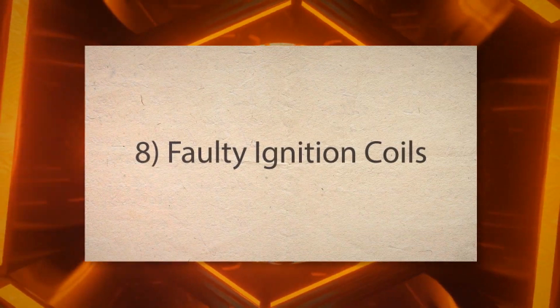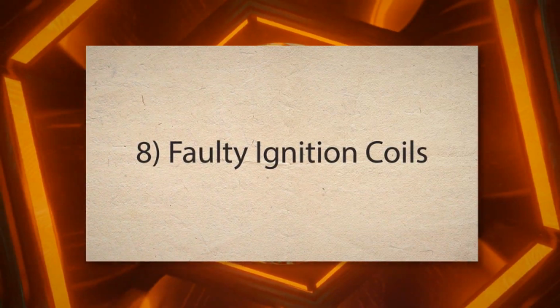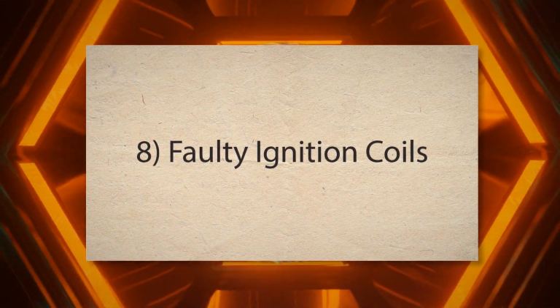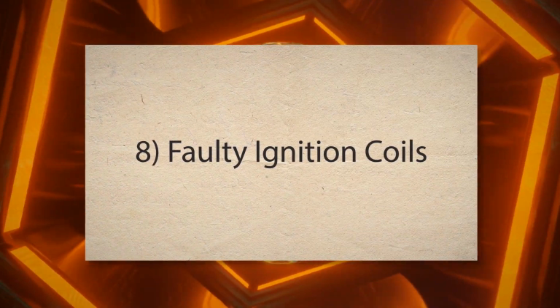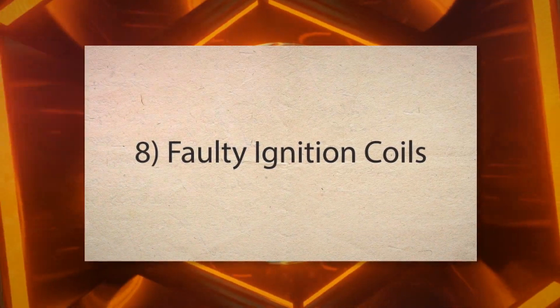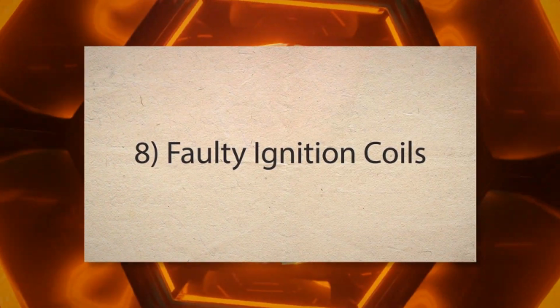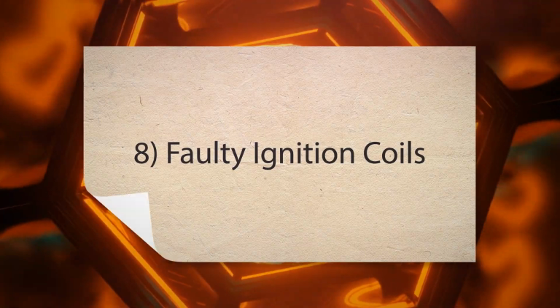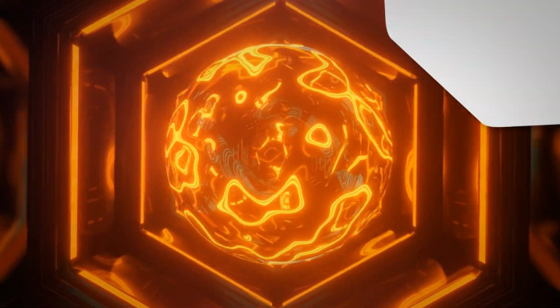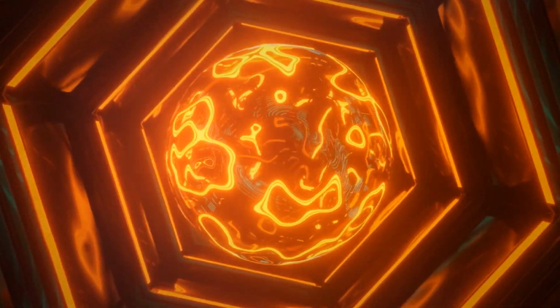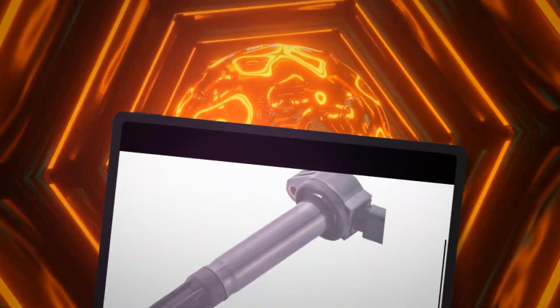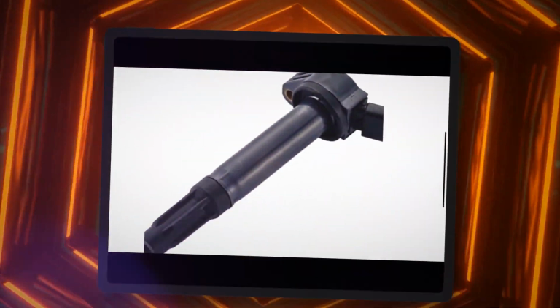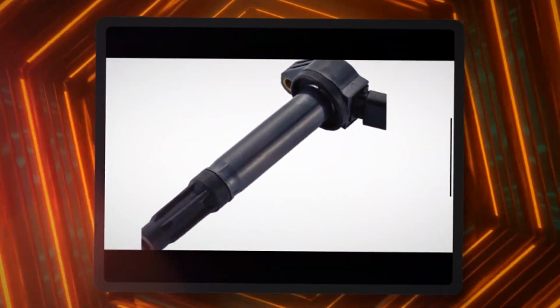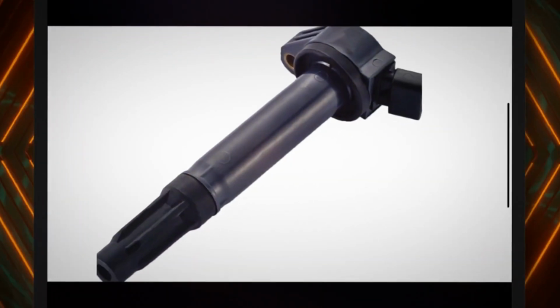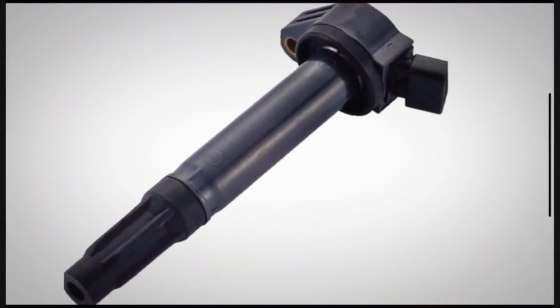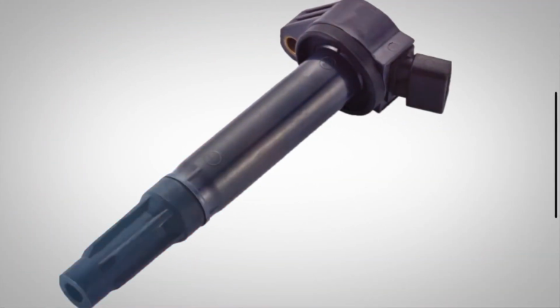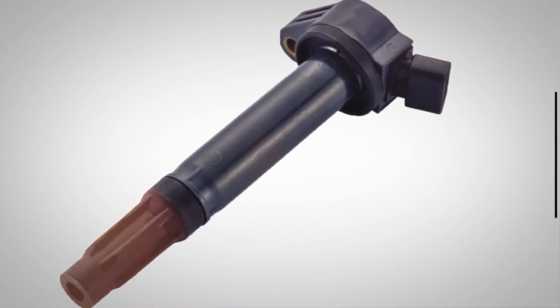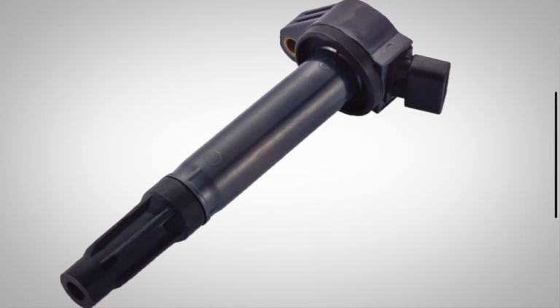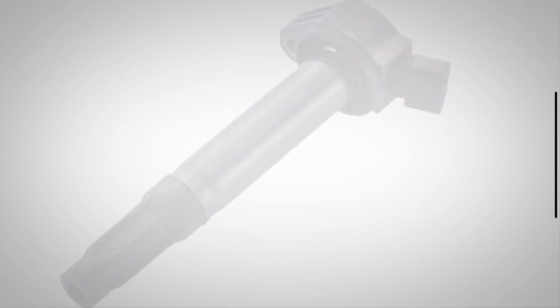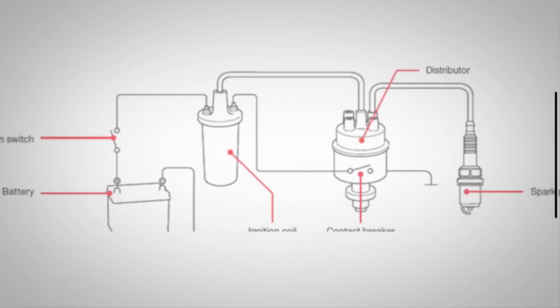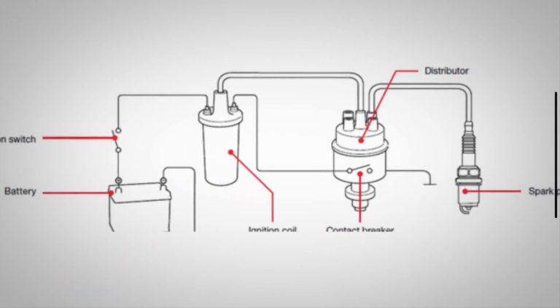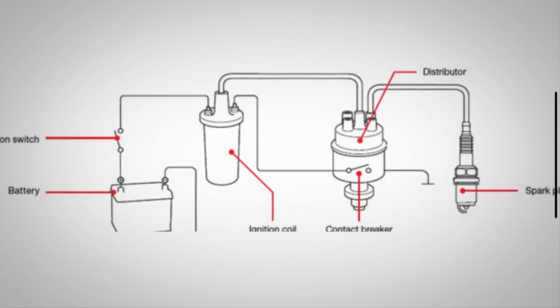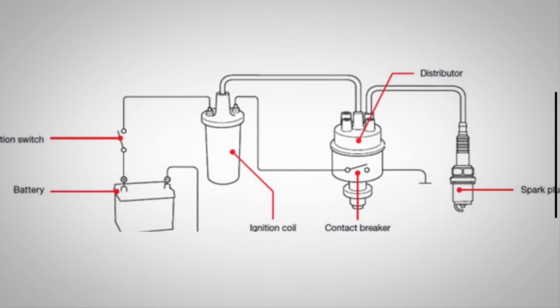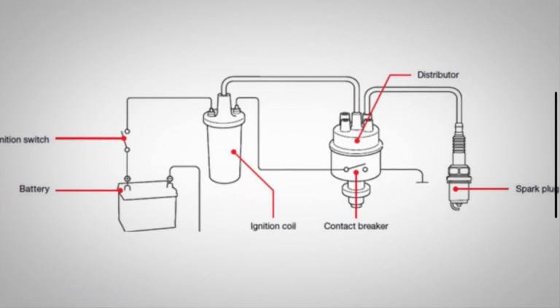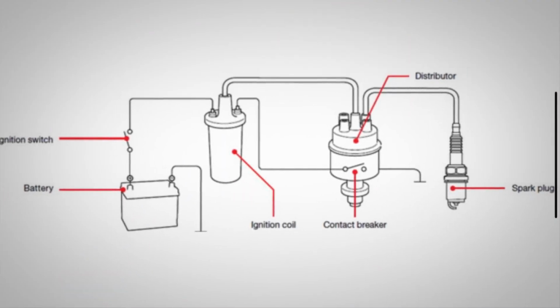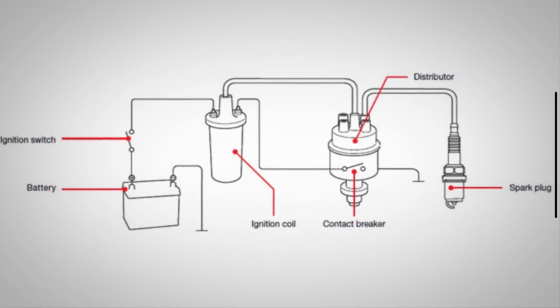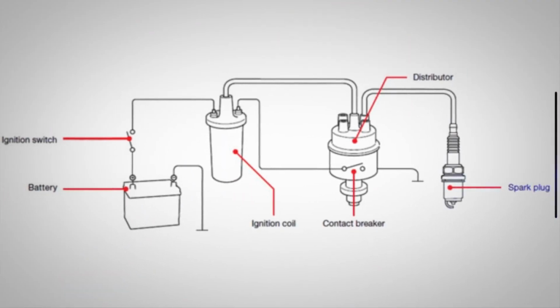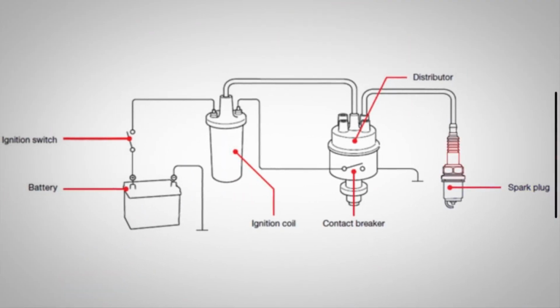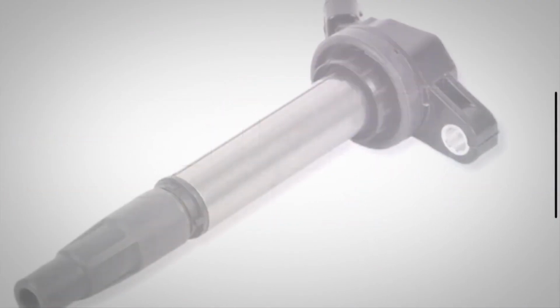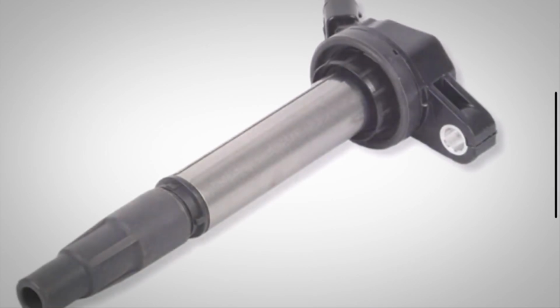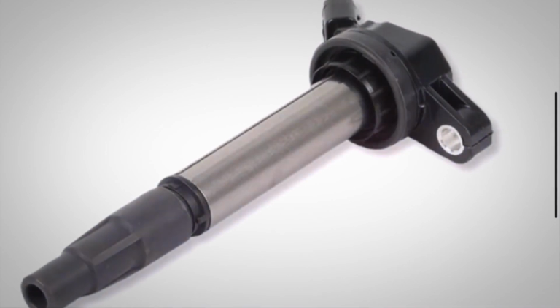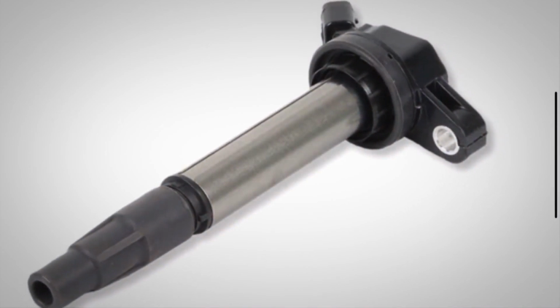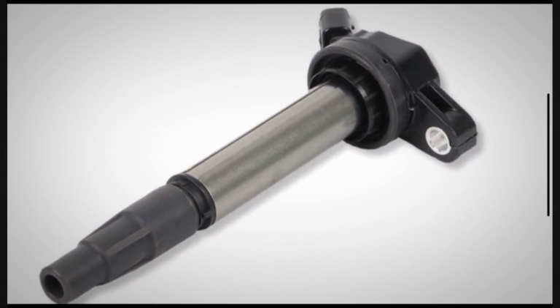8. Faulty ignition coils. Ignition coils generate the high voltage needed for the spark plugs to ignite the fuel mixture. Faulty coils can lead to weak or no spark, causing misfires and hesitation.